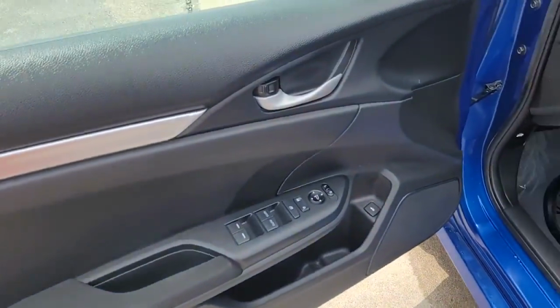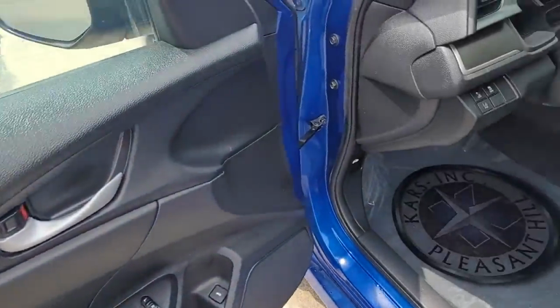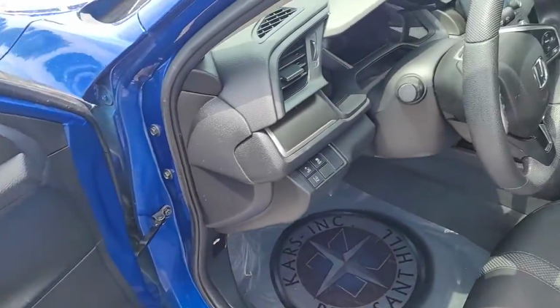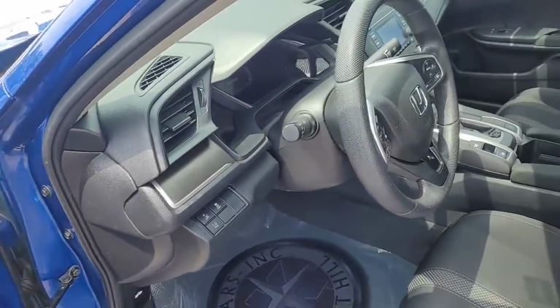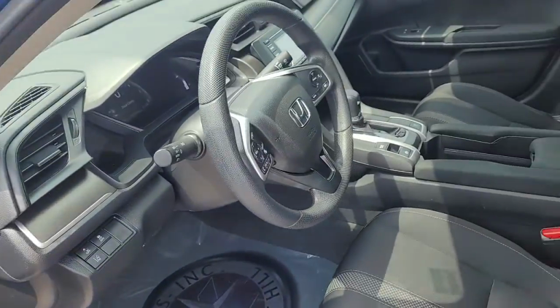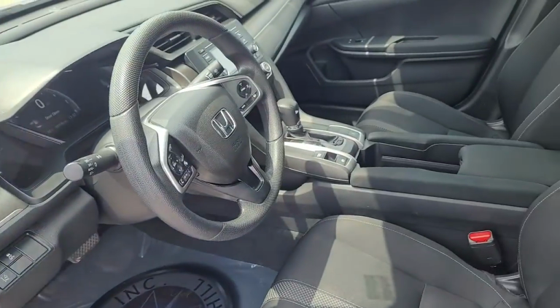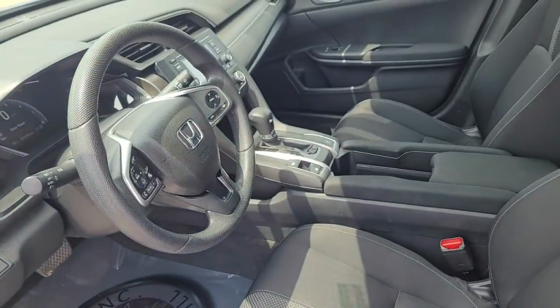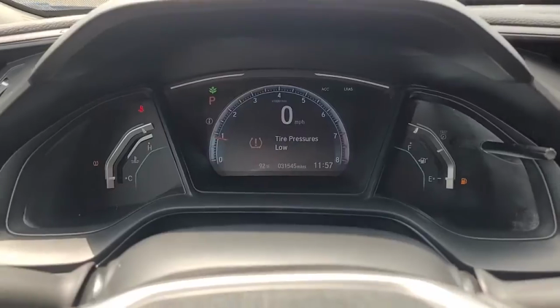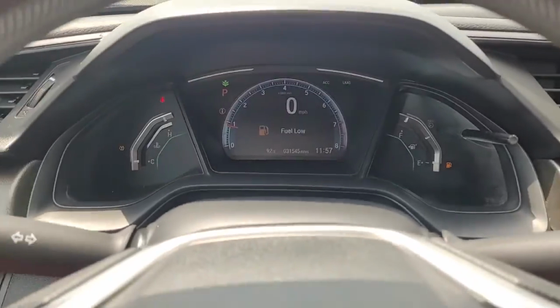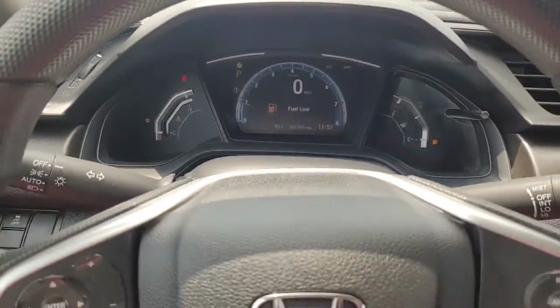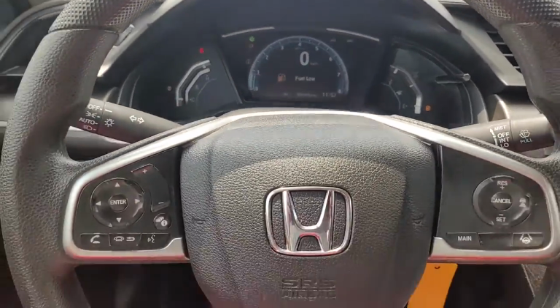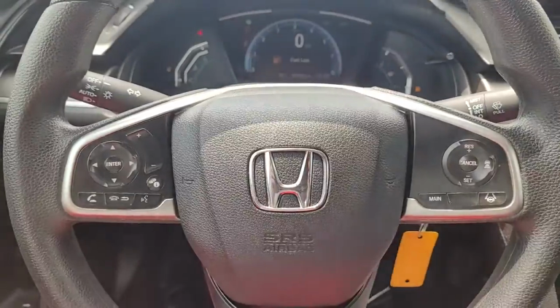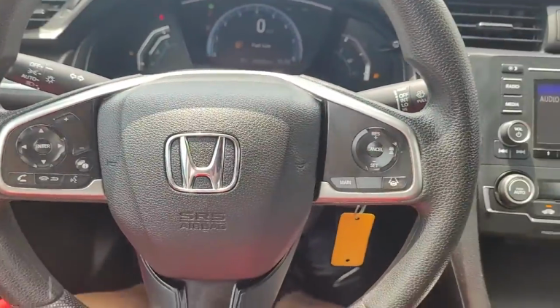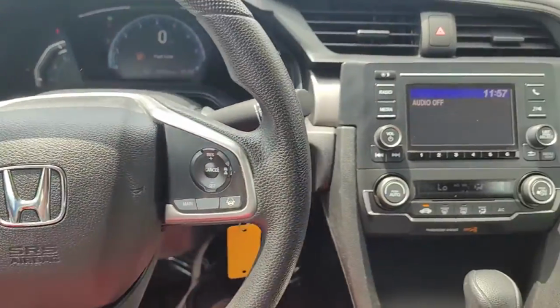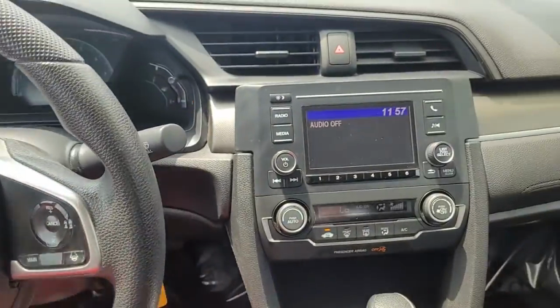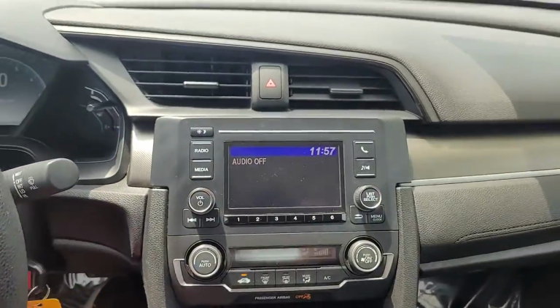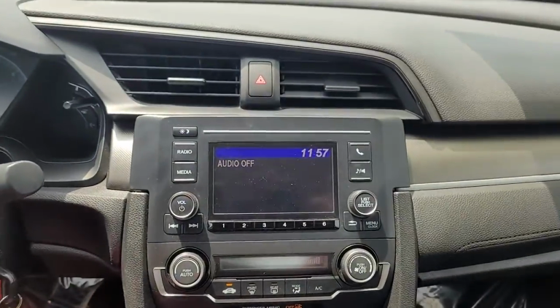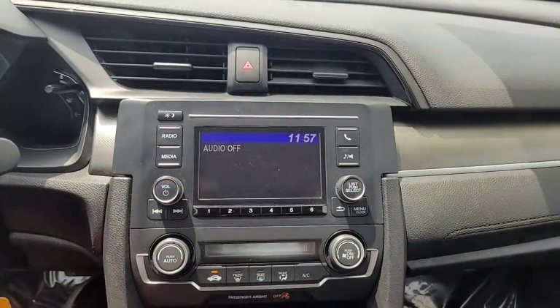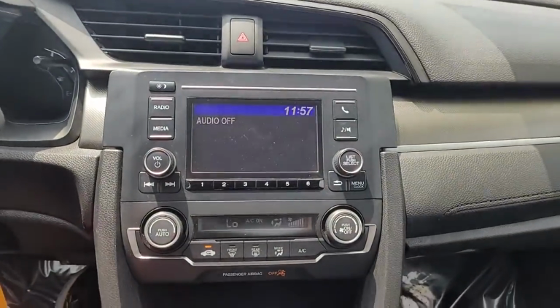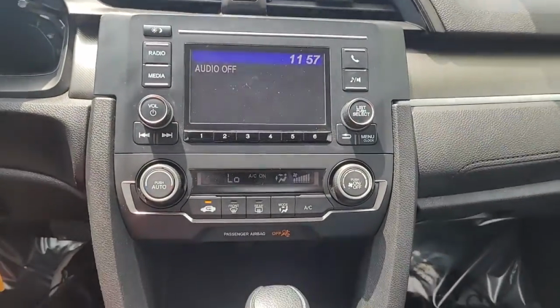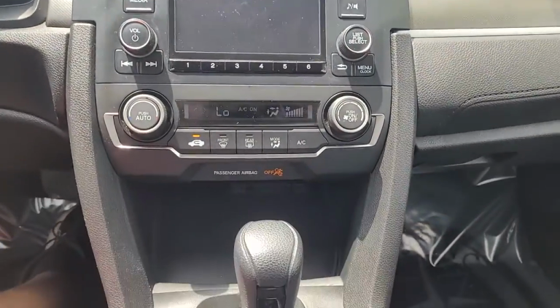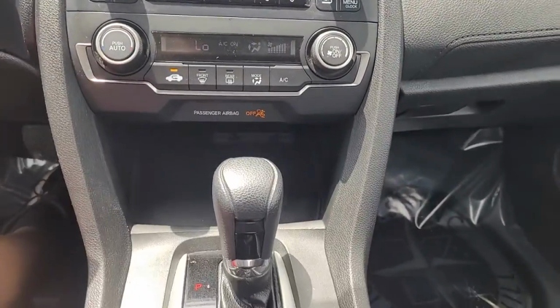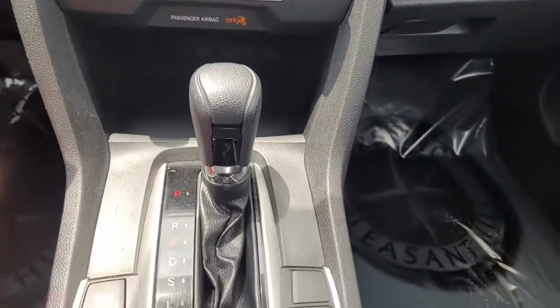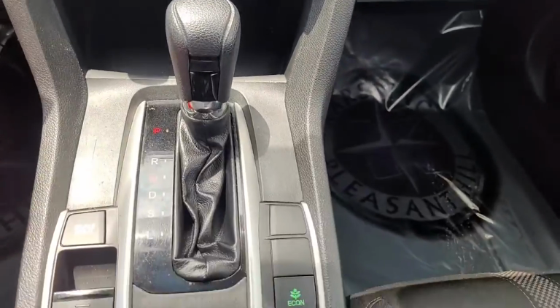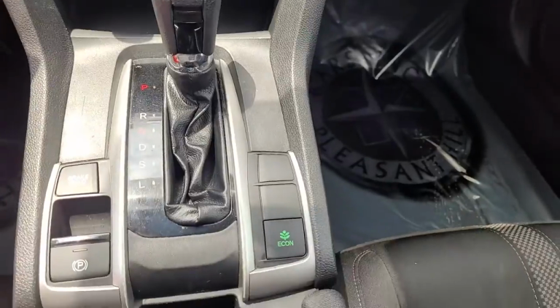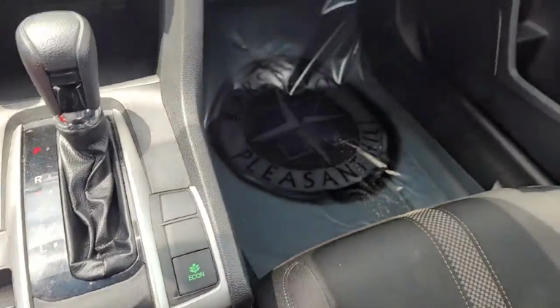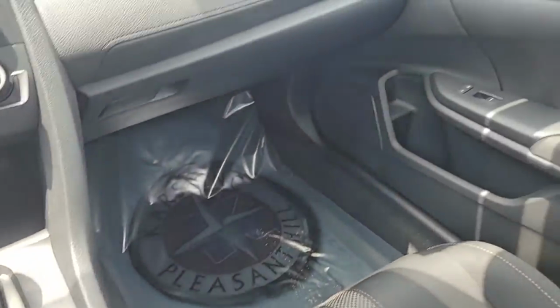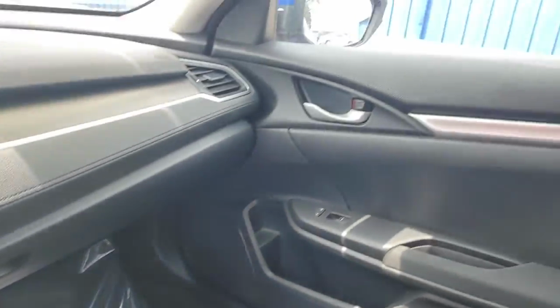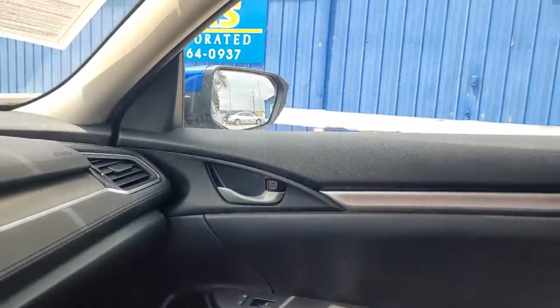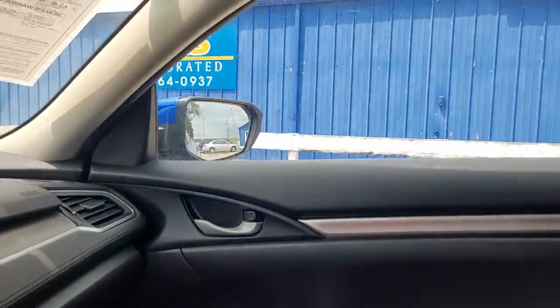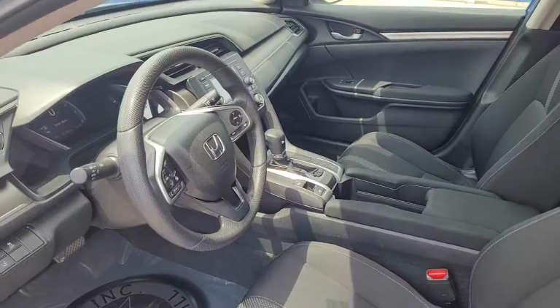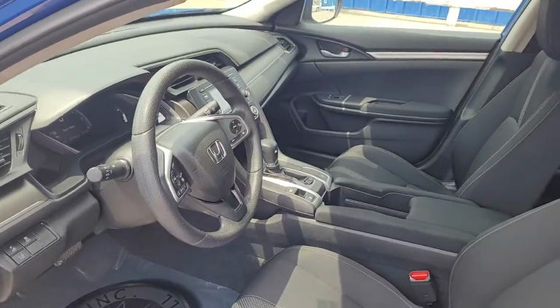Best of all, it's simply a joy to drive. These are just some of the great options this vehicle comes with: keyless entry, four-cylinder engine, adaptive cruise control, backup camera, and lane-keeping assist.